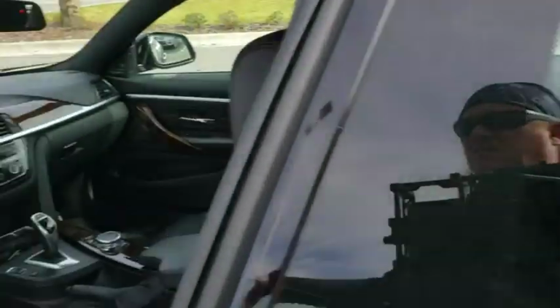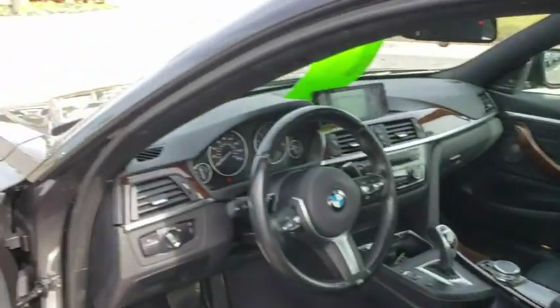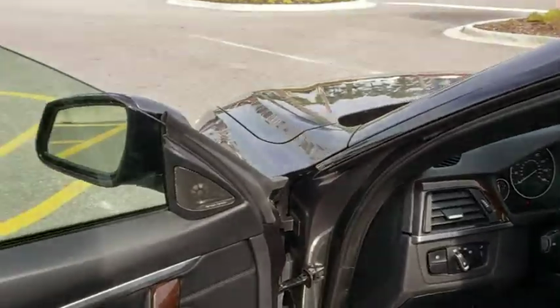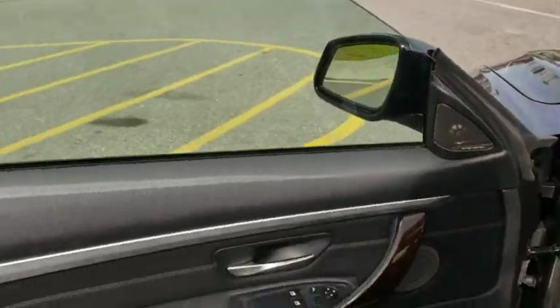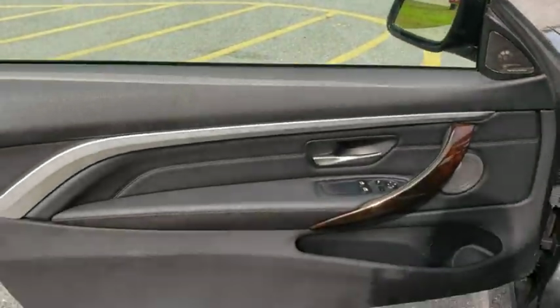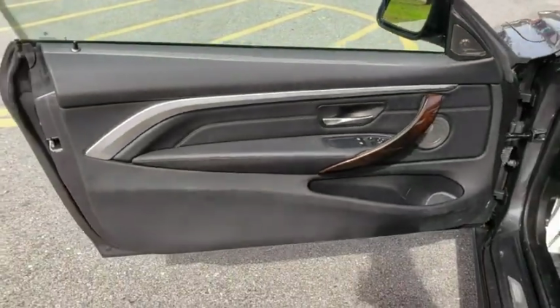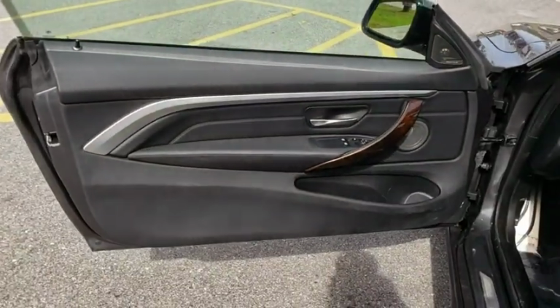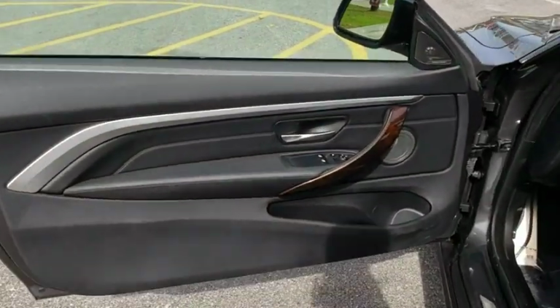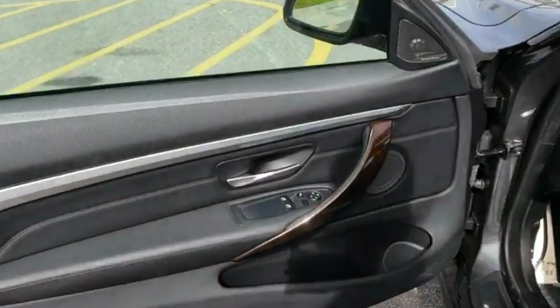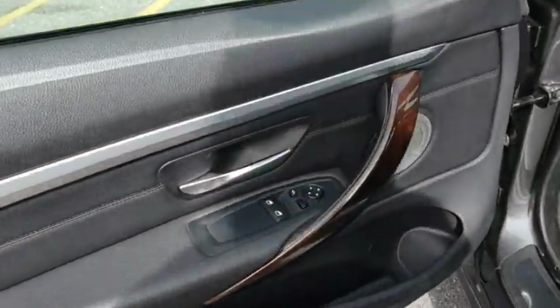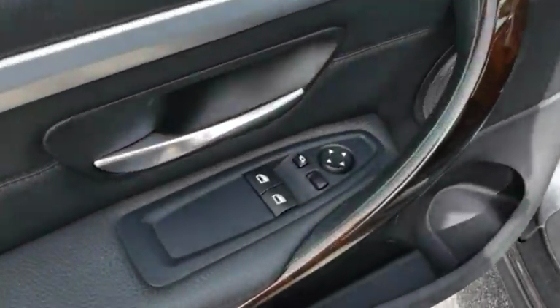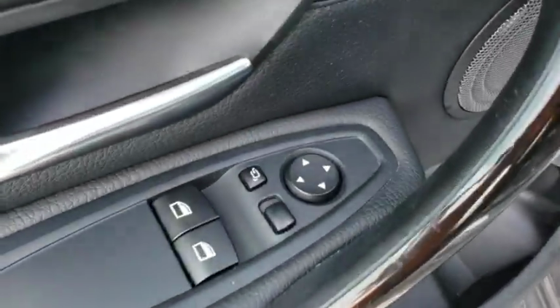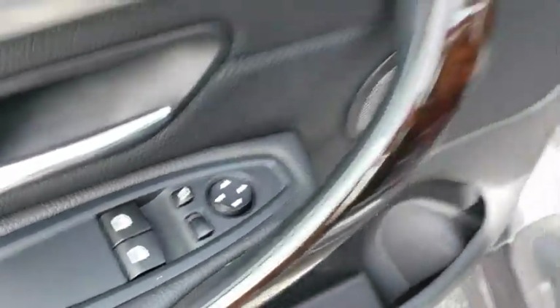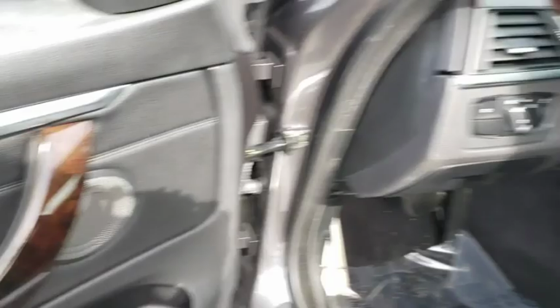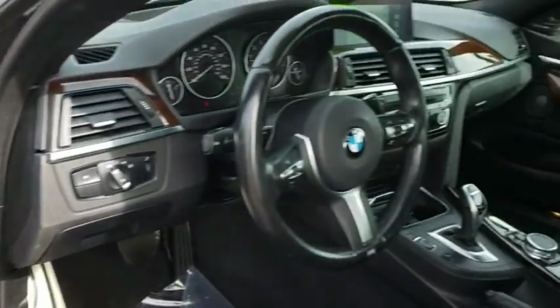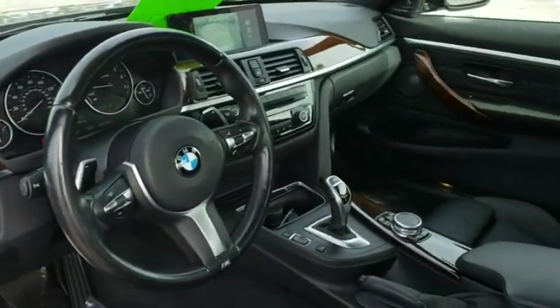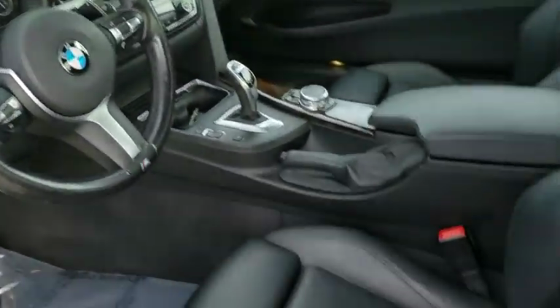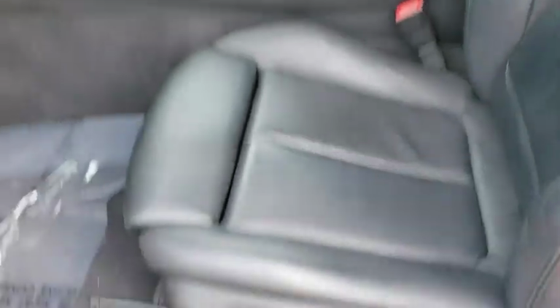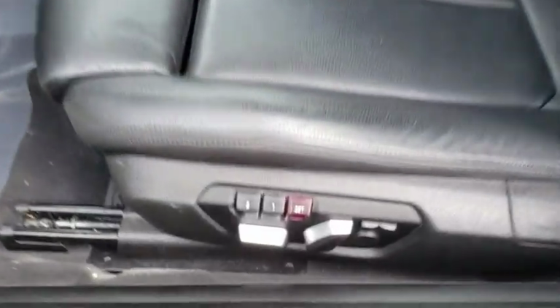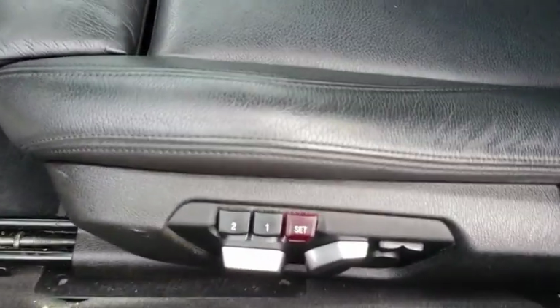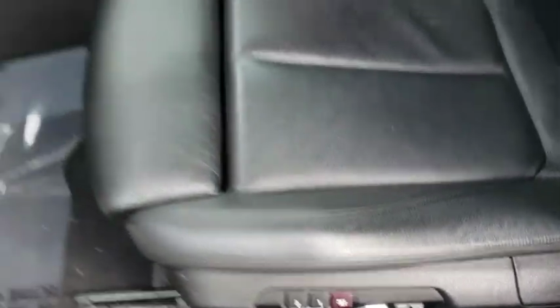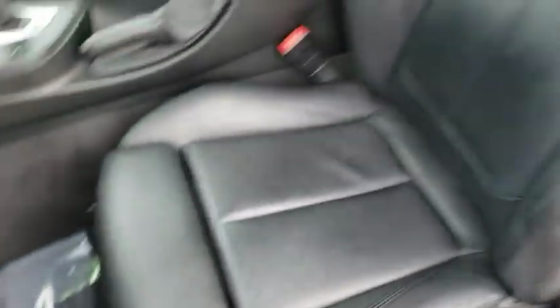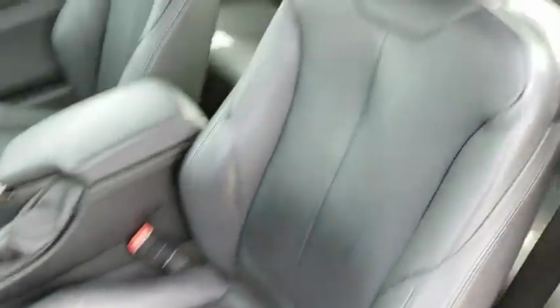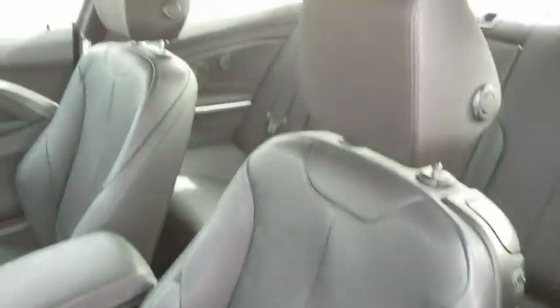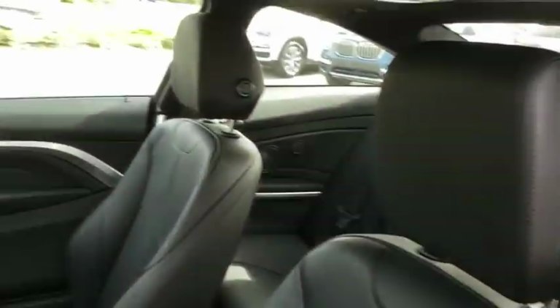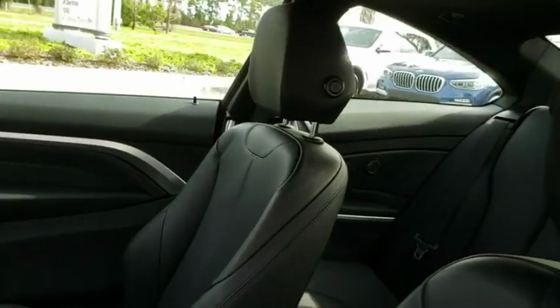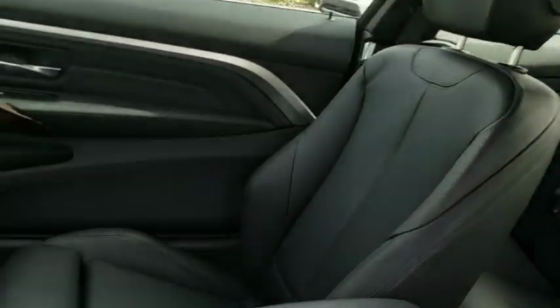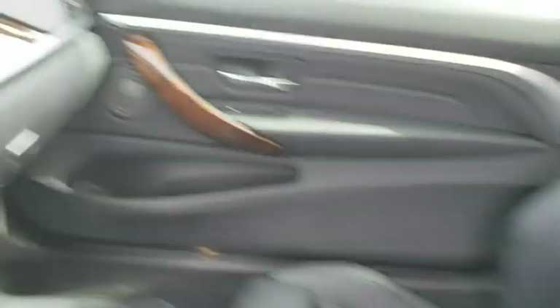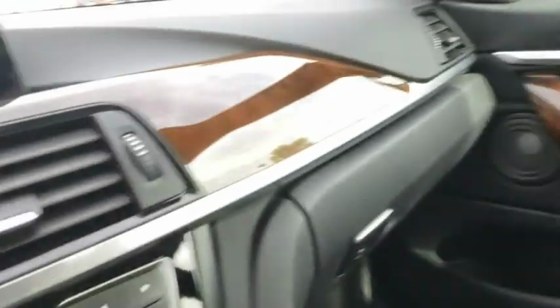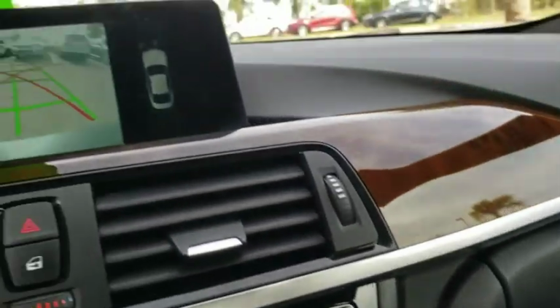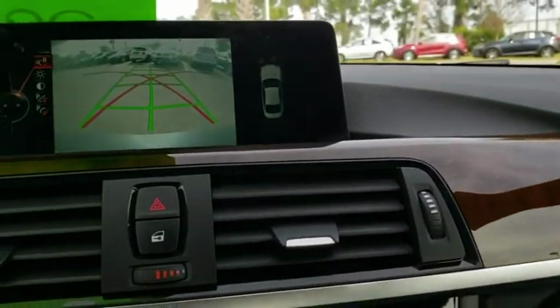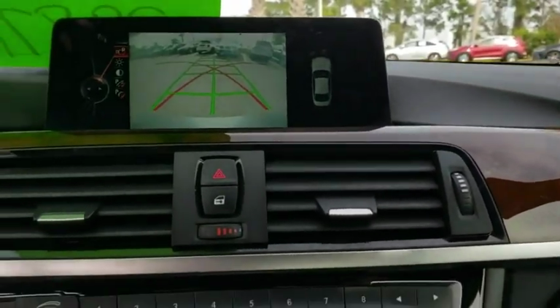Adjustable steering wheel, keyless start, auto dimming rear view mirror, floor mats, aluminum wheels, cruise control, four wheel disc brakes, universal garage door opener, rear defrost, AM FM stereo radio. Come take a test drive today.